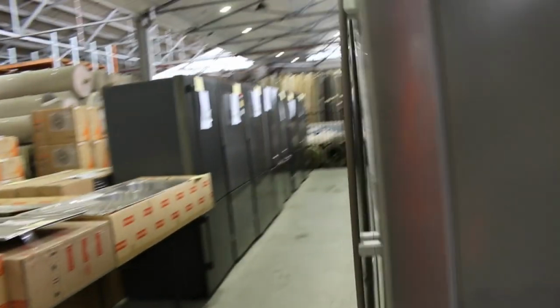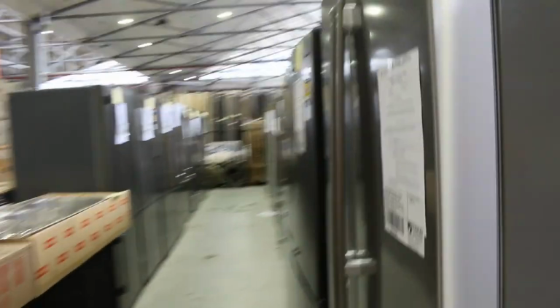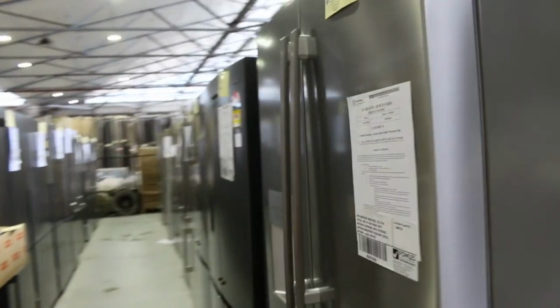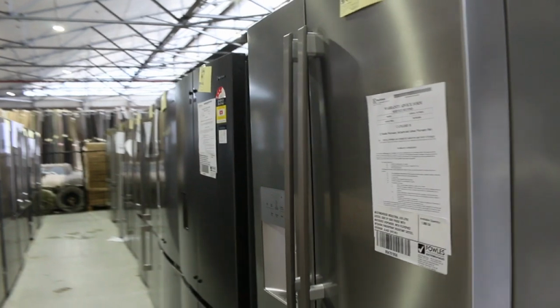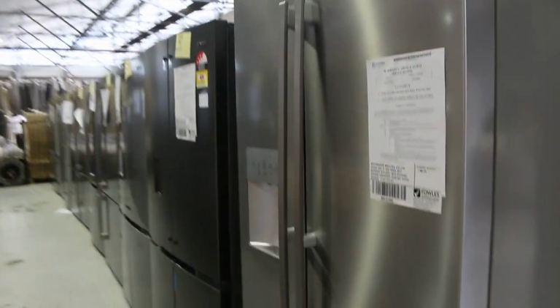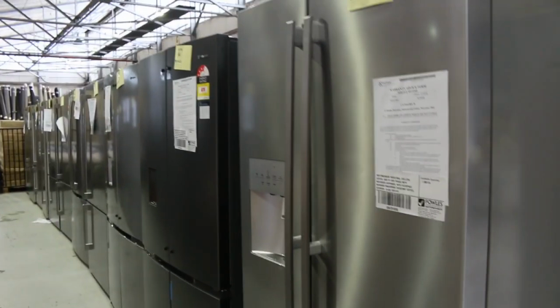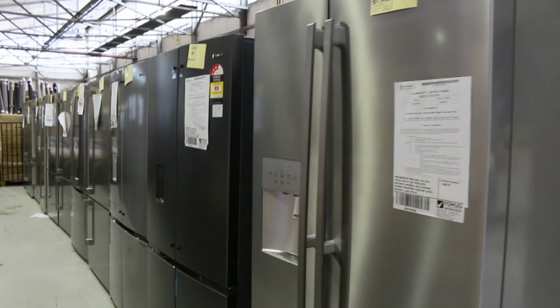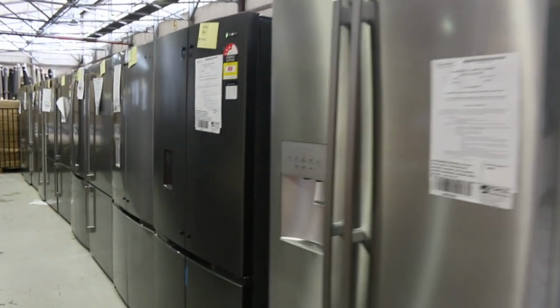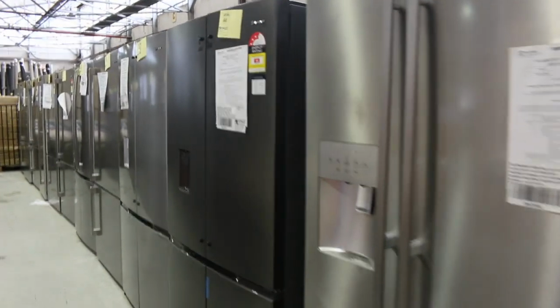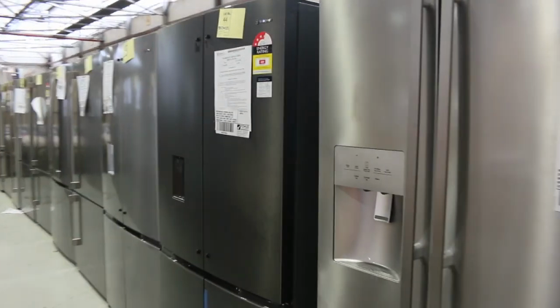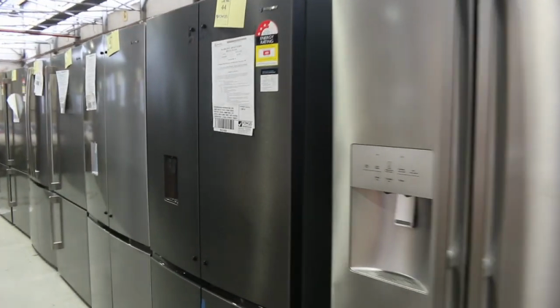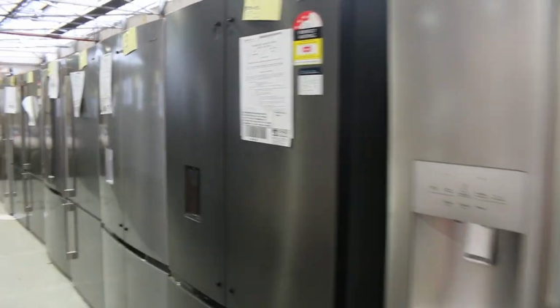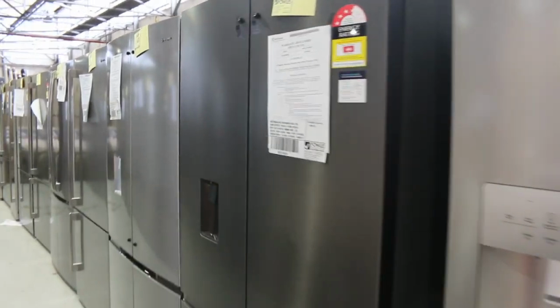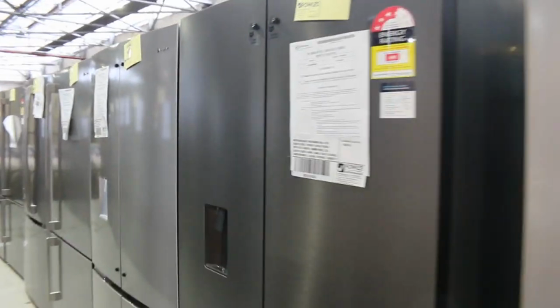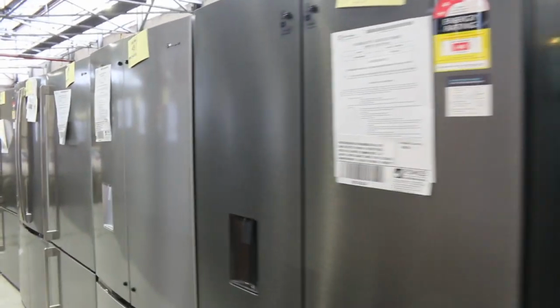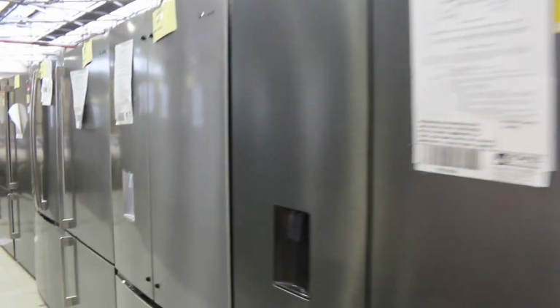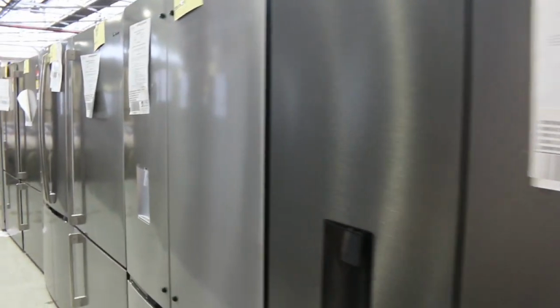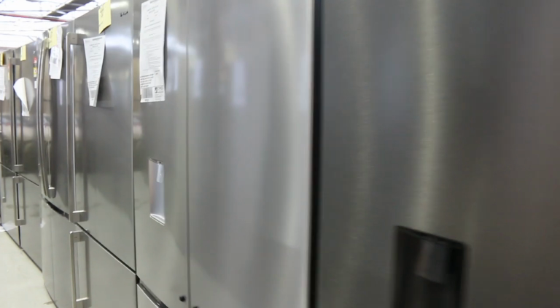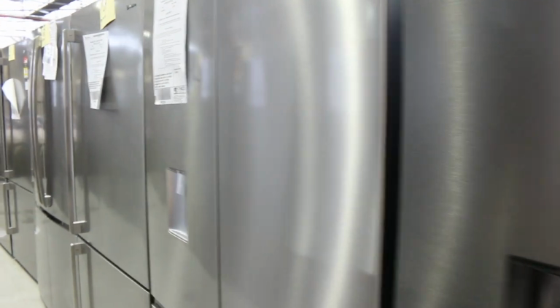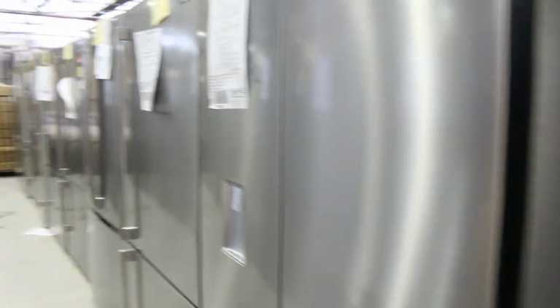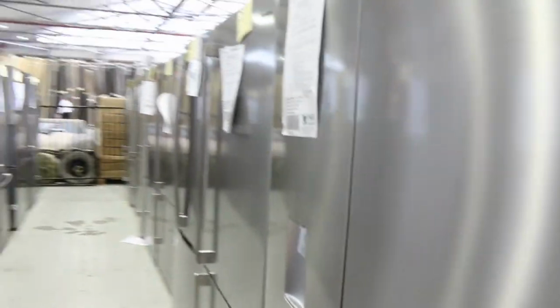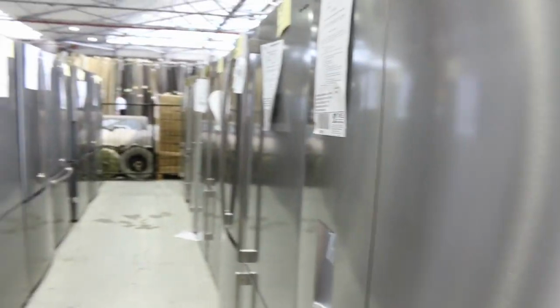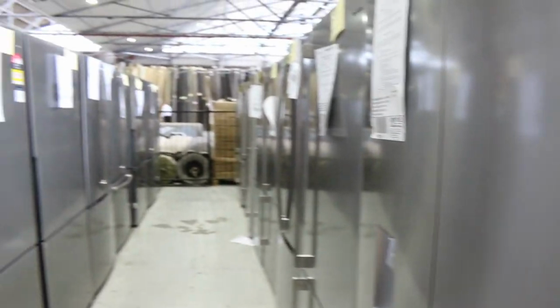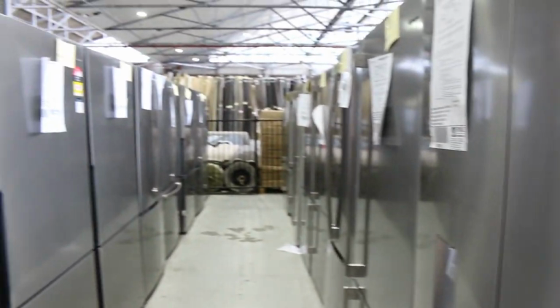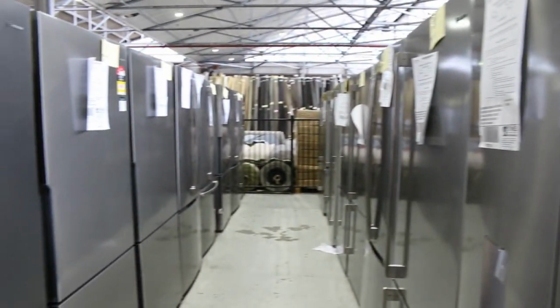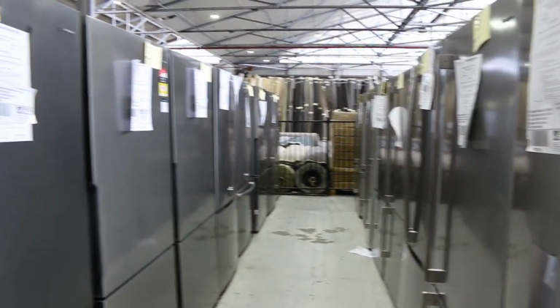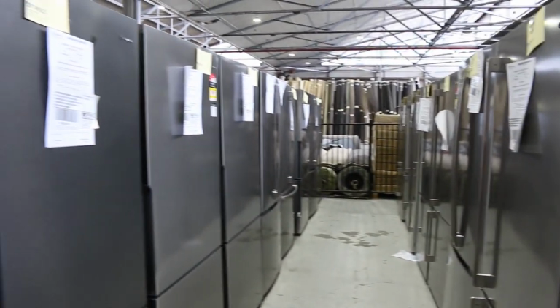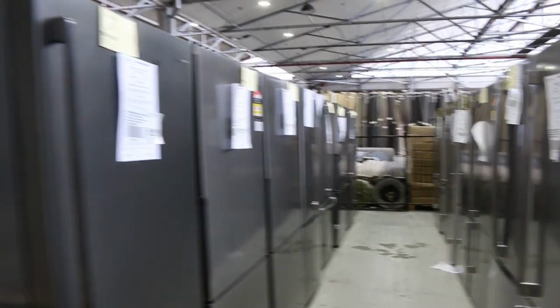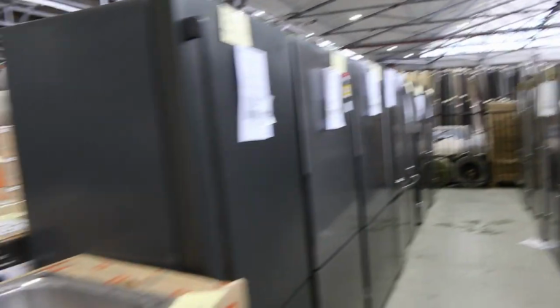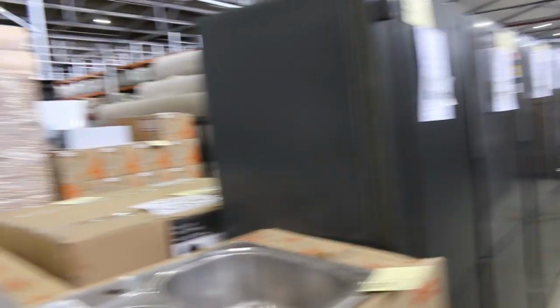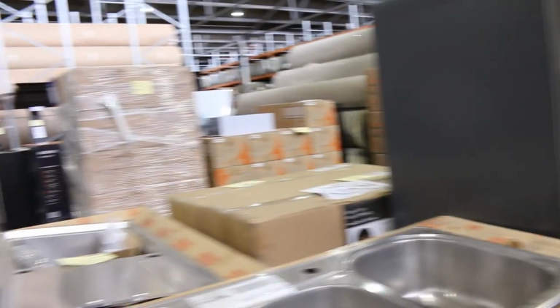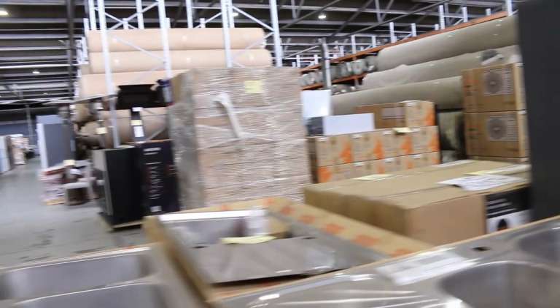Lots of fridges in tomorrow — really nice. Electrolux, Kelvinator, Westinghouse — really good brands. Most of them with 12 months warranty, some with even more. A really good offering.